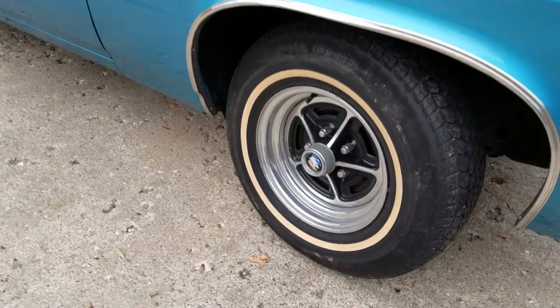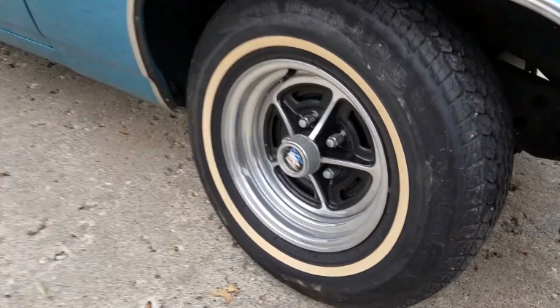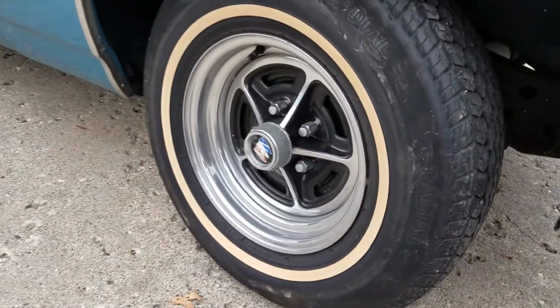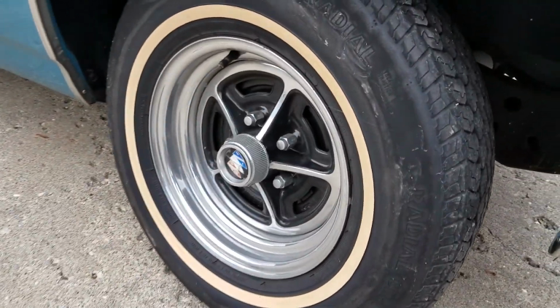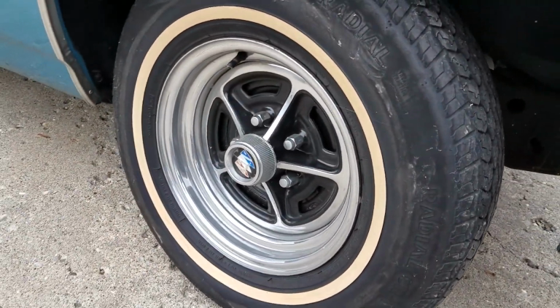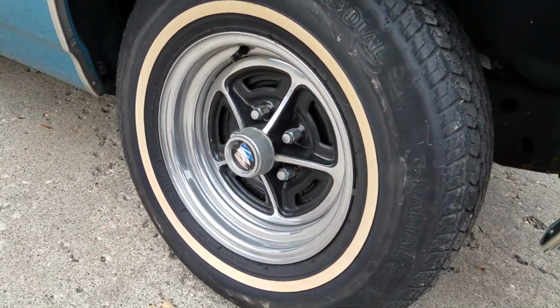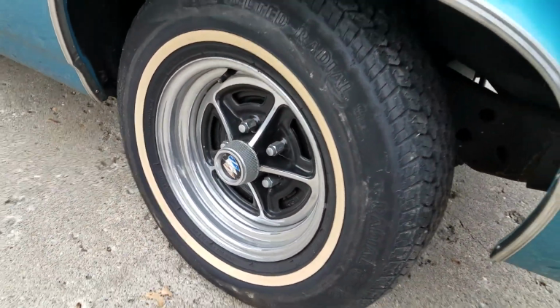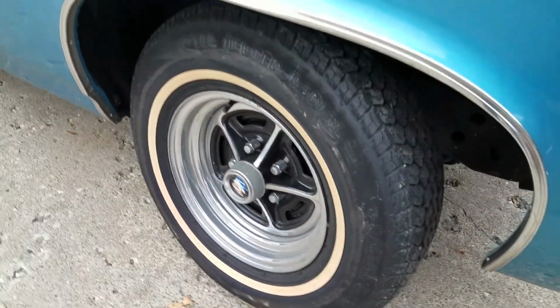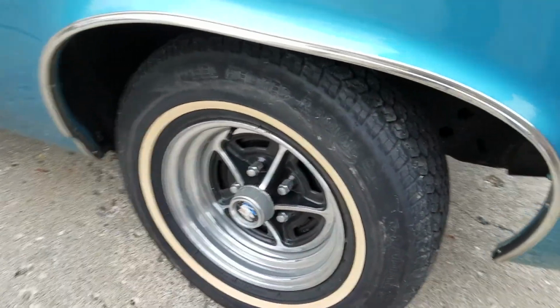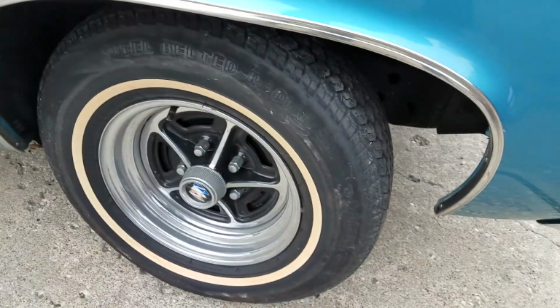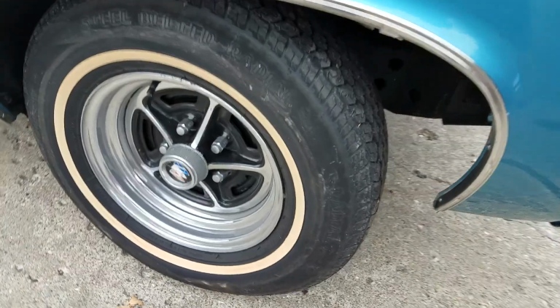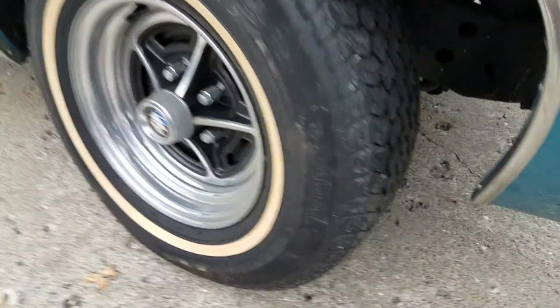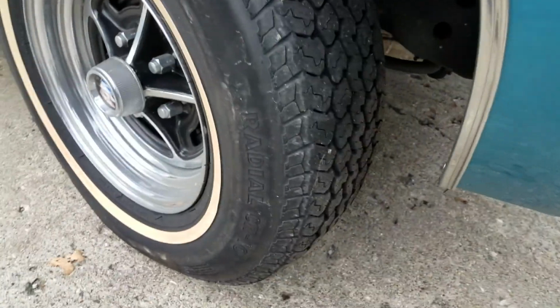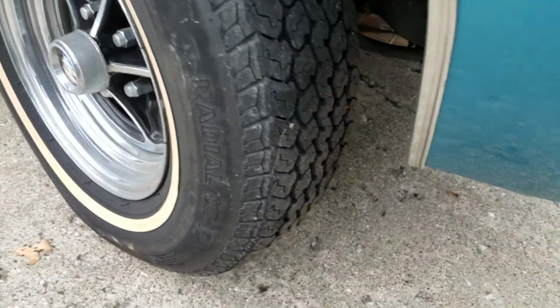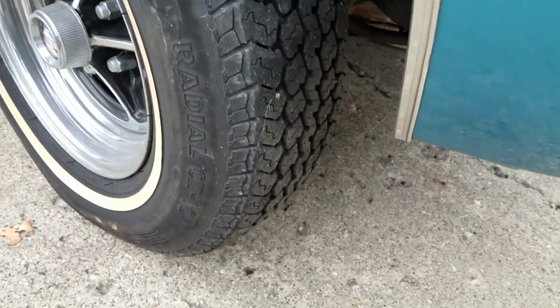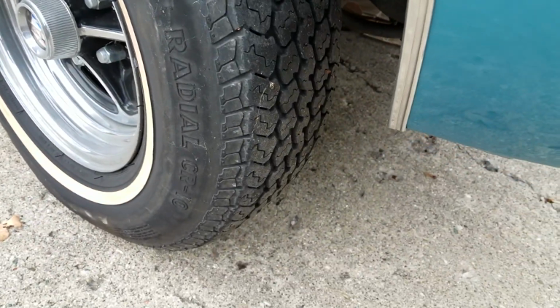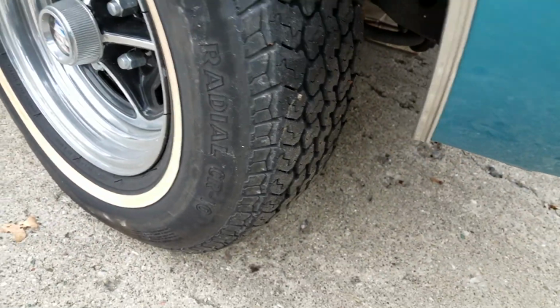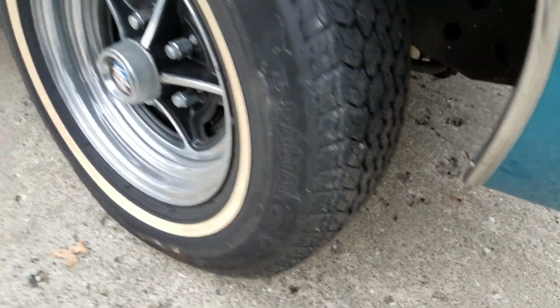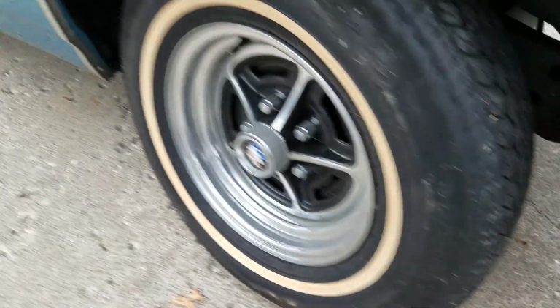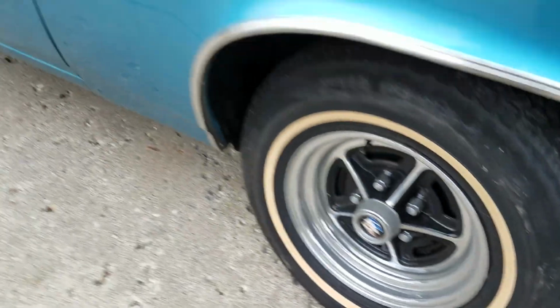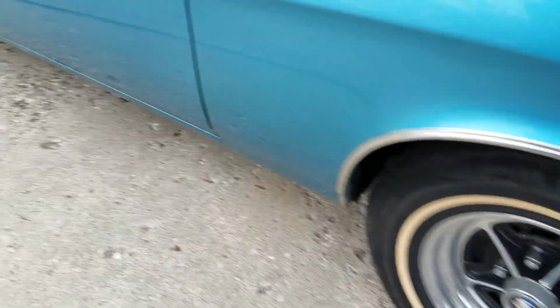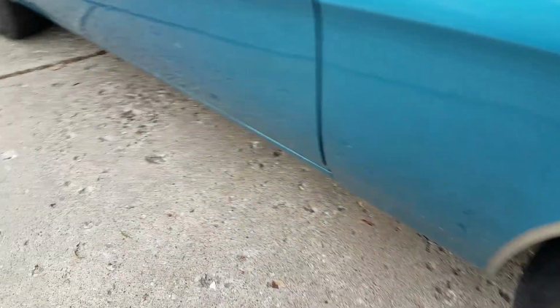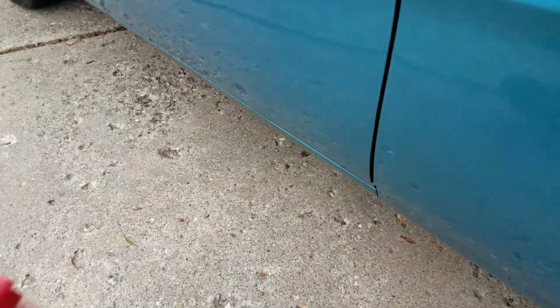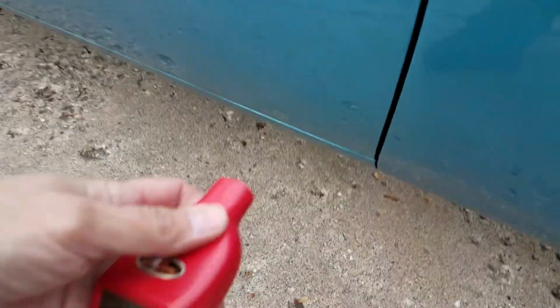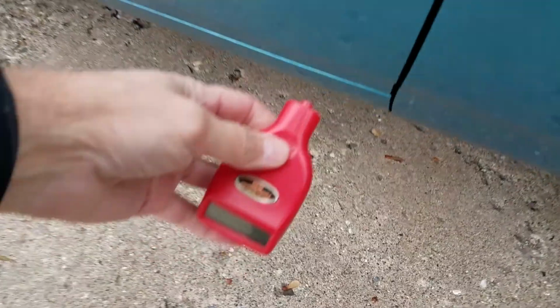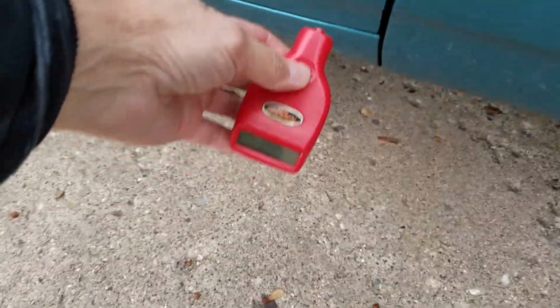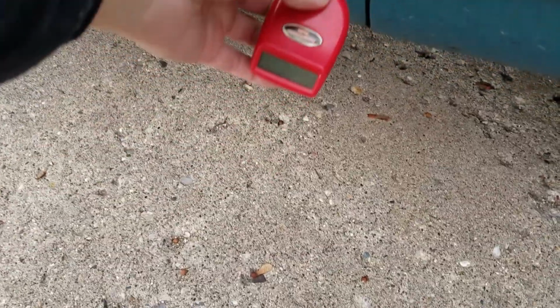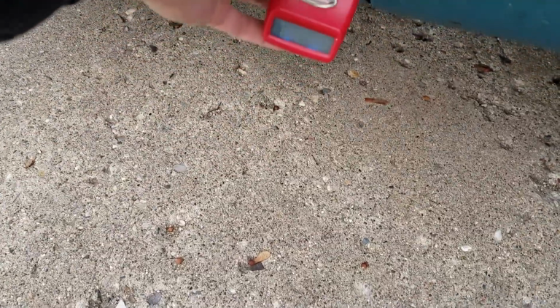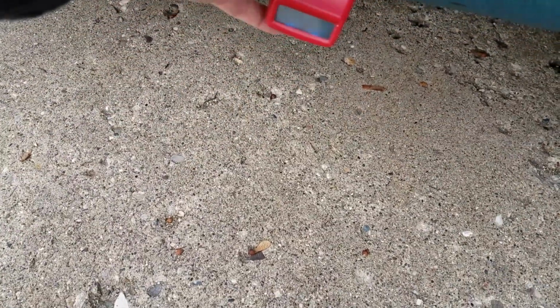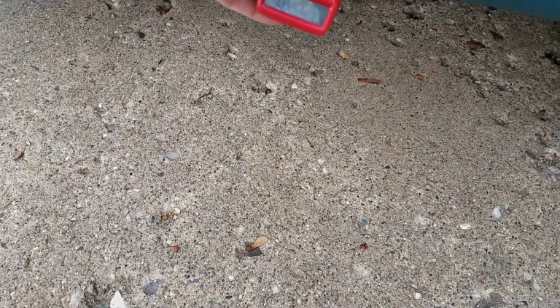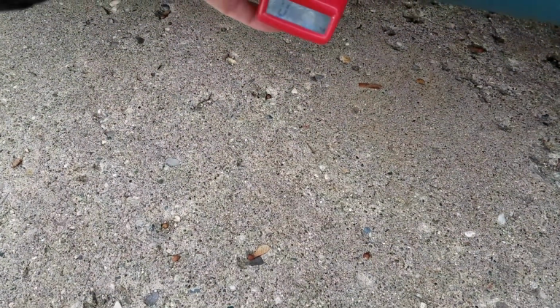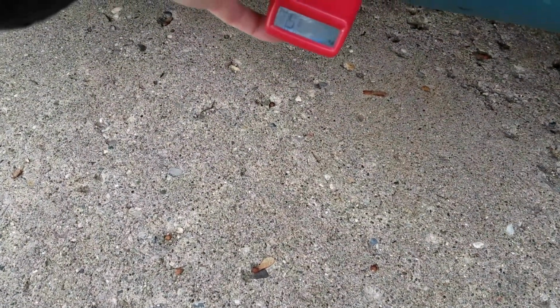Also part of the package are the chrome Super Sport 14-inch wheels. Those are some older steel belted radials but they've got pretty good tread.